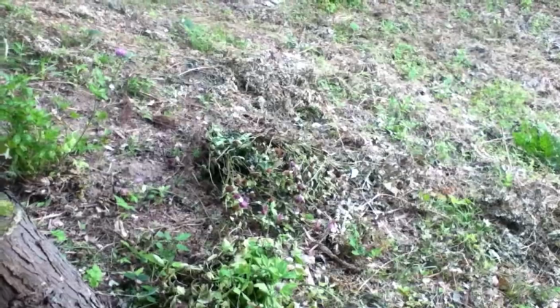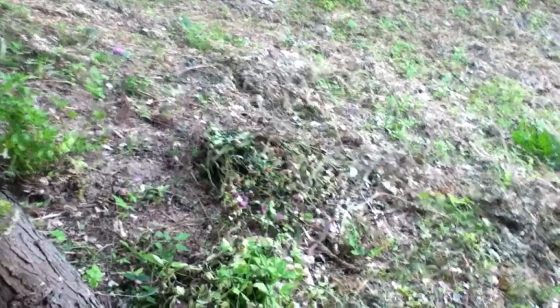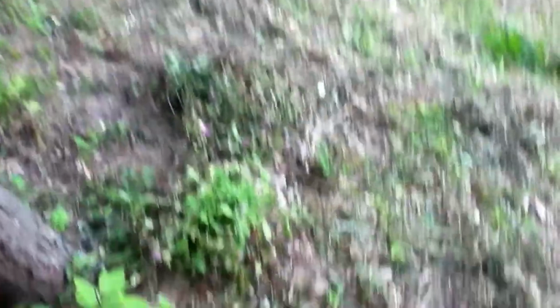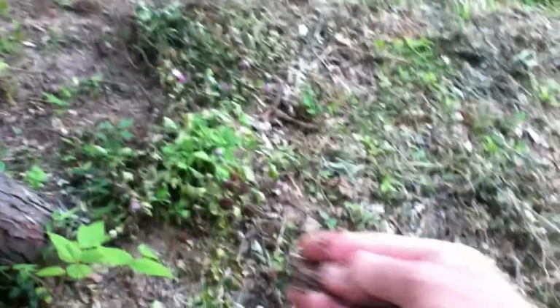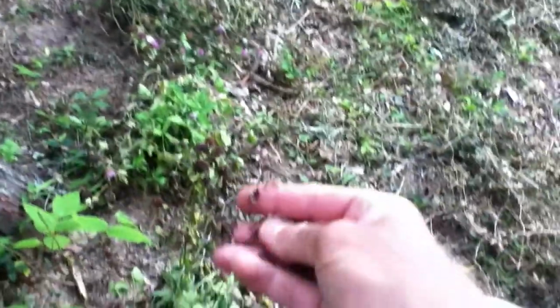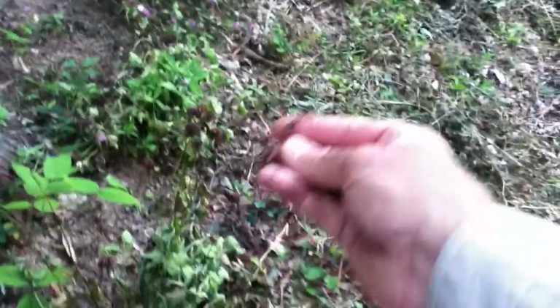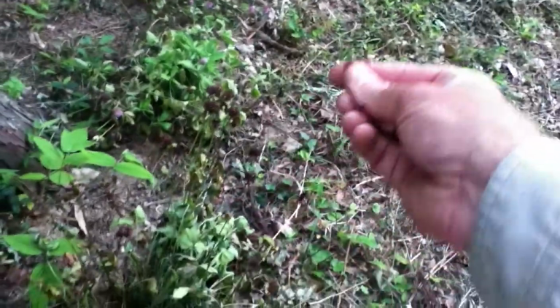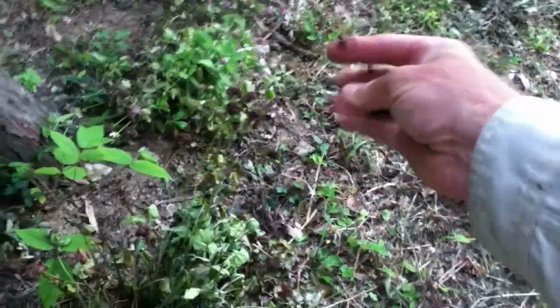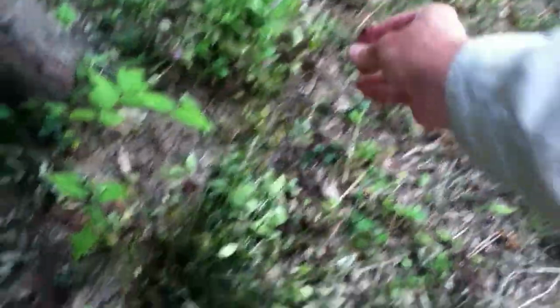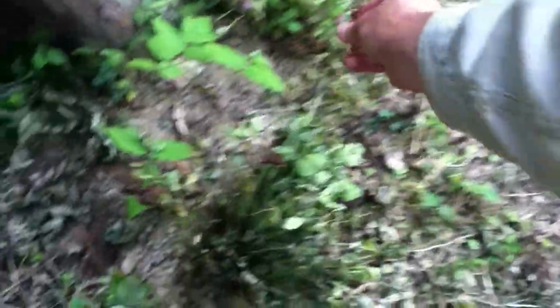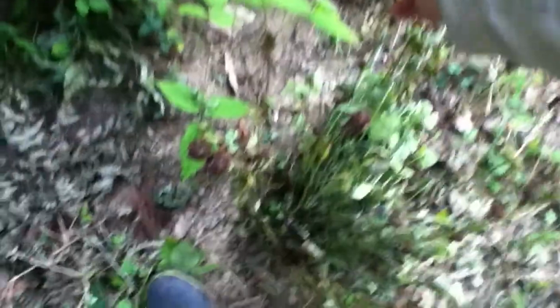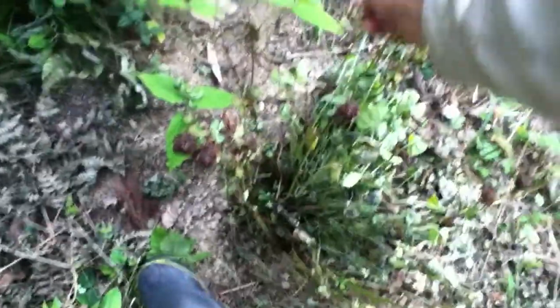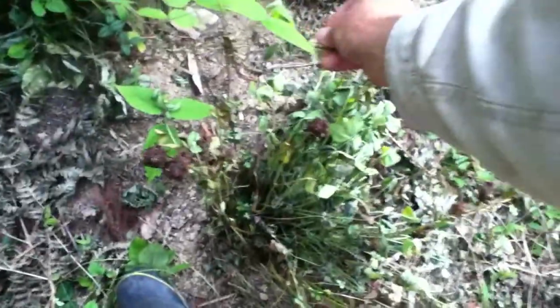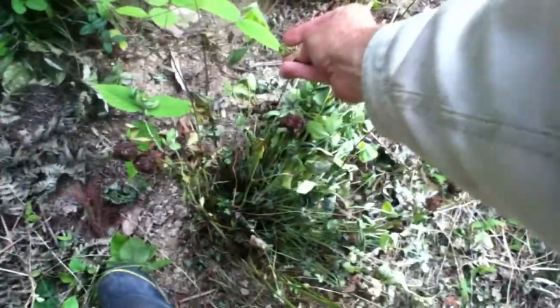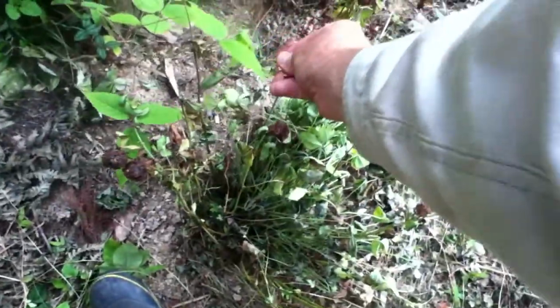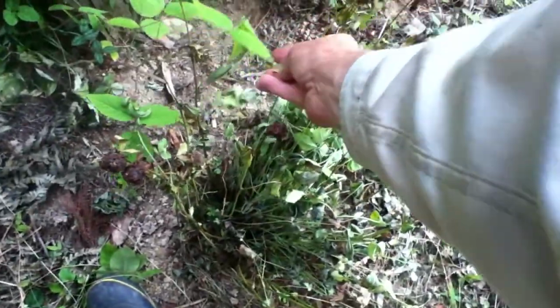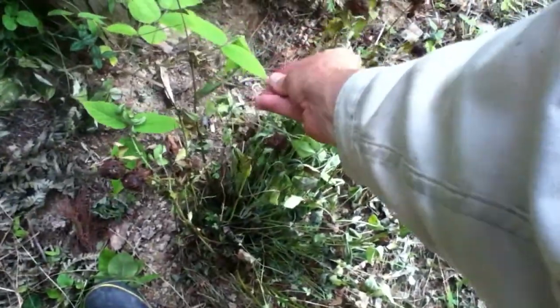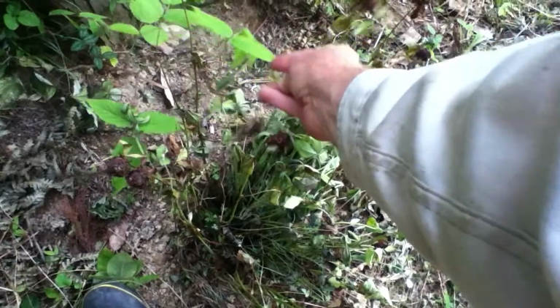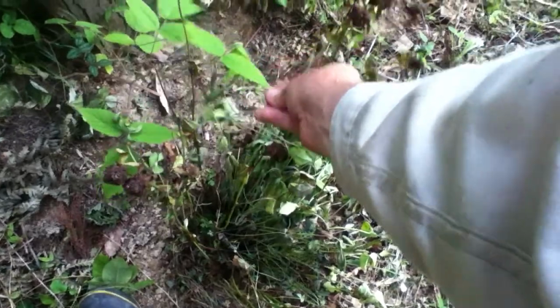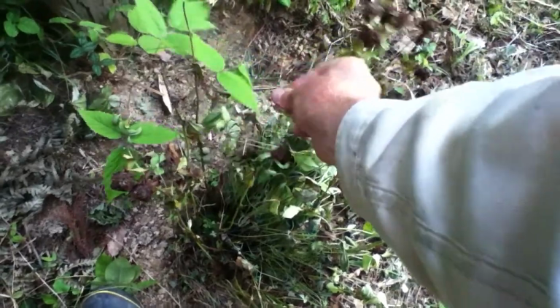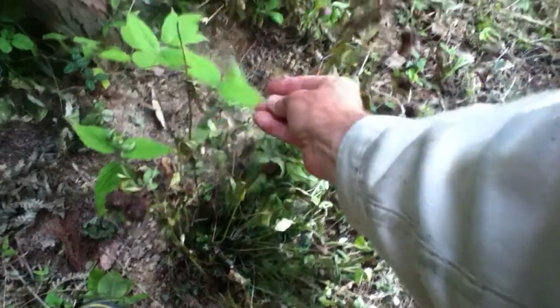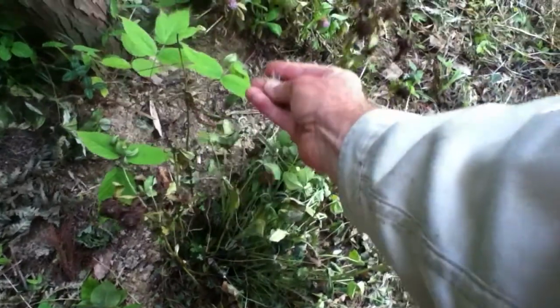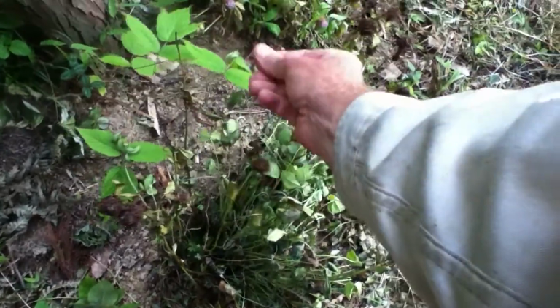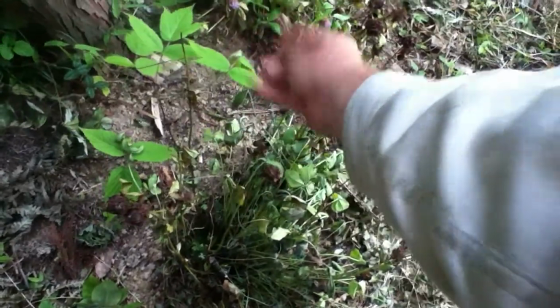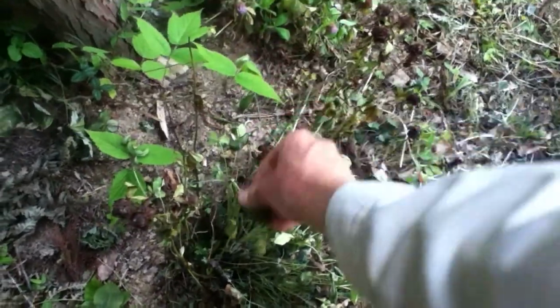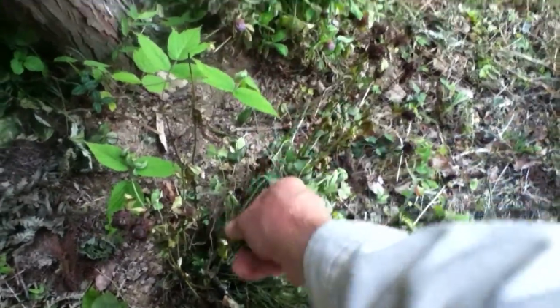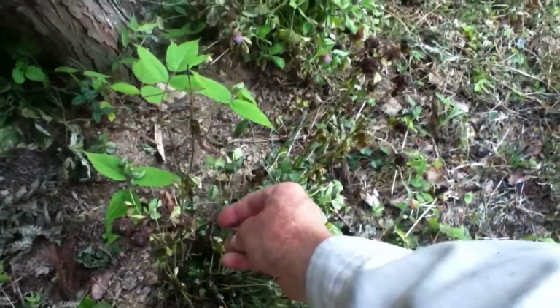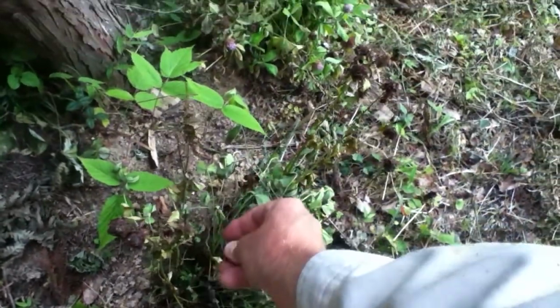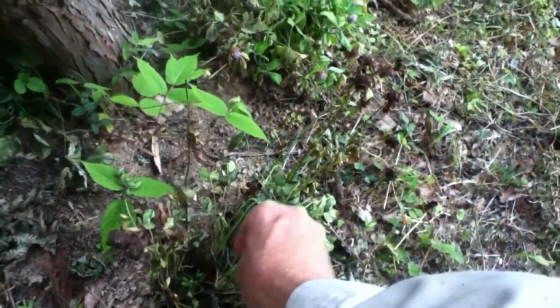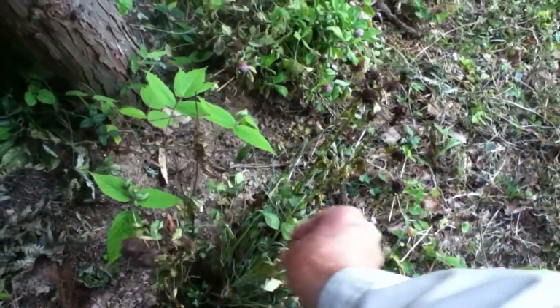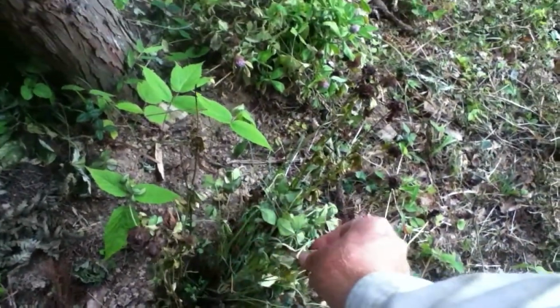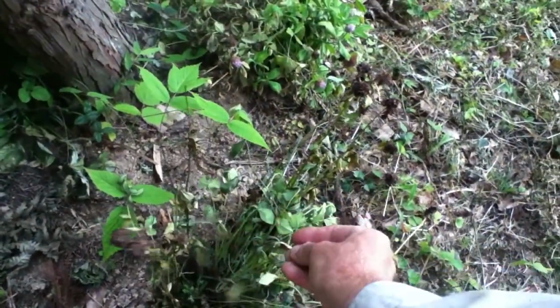I can feel the seed in here. Hopefully, if this doesn't catch, at least the seed will drop and it will sprout some more.